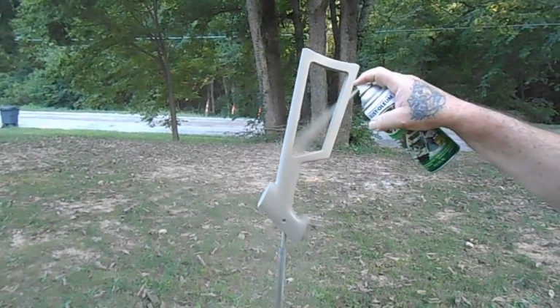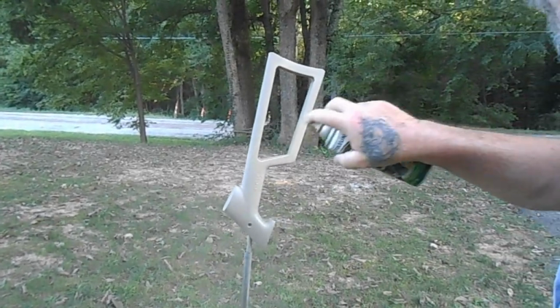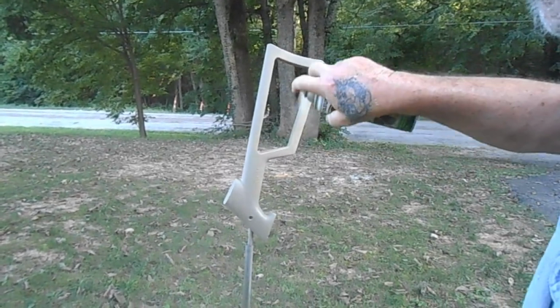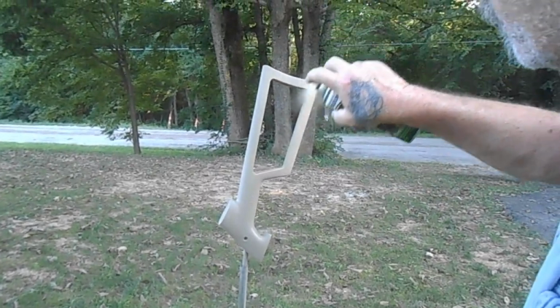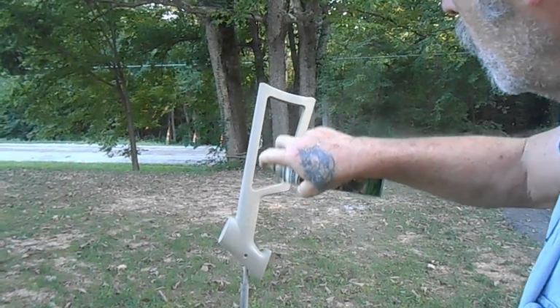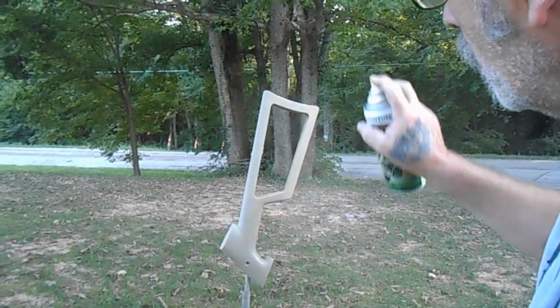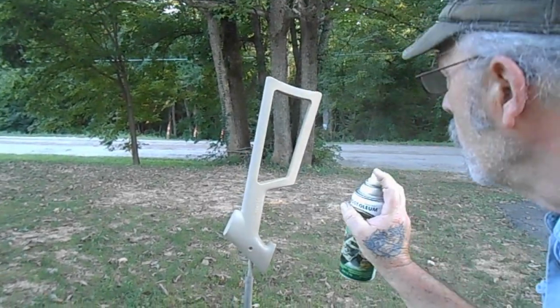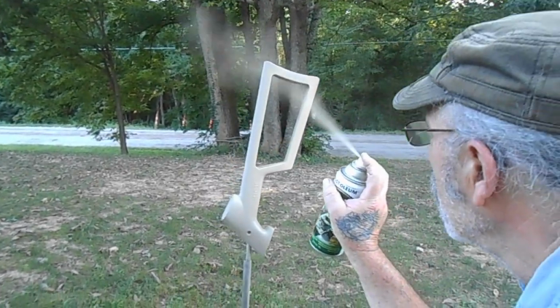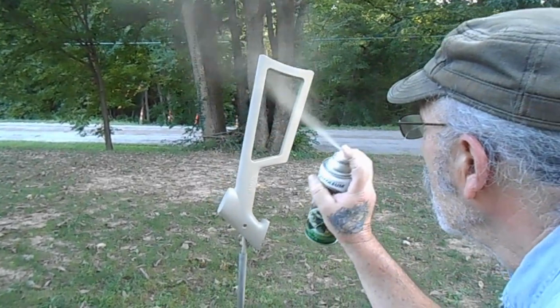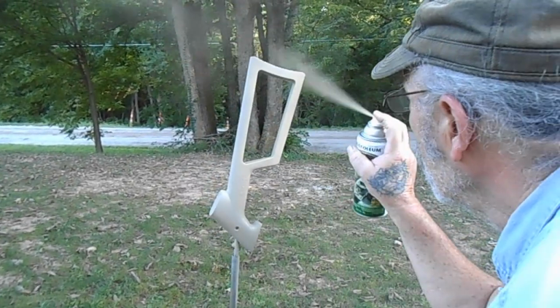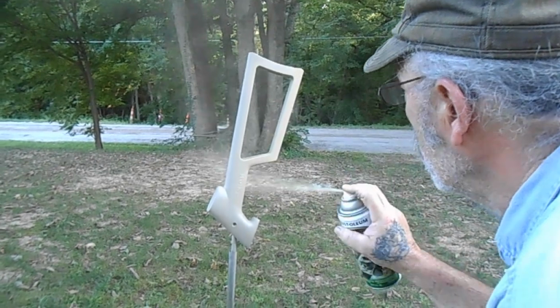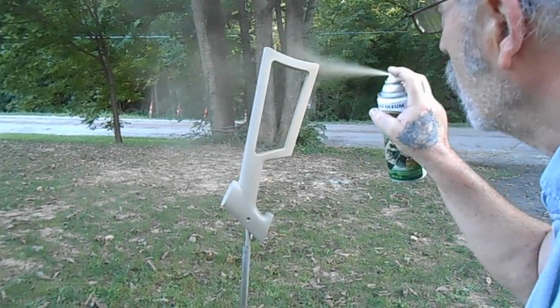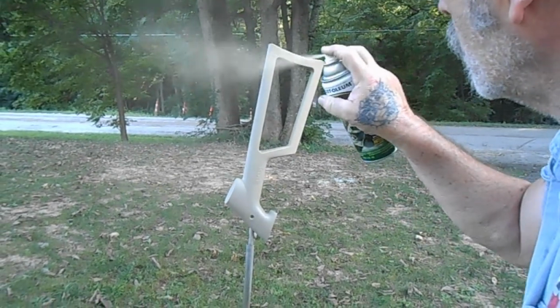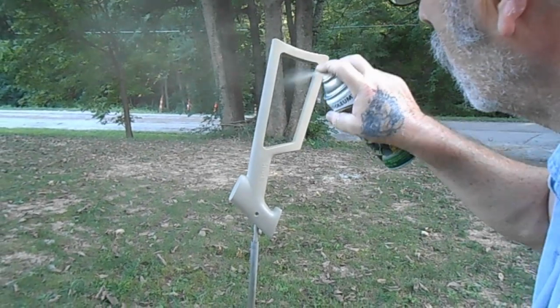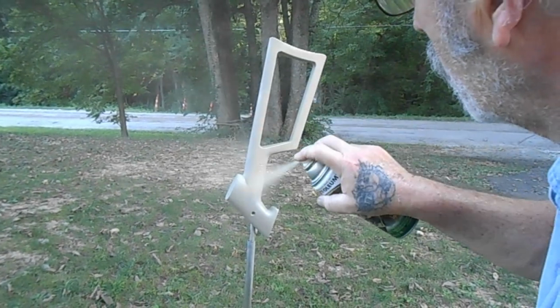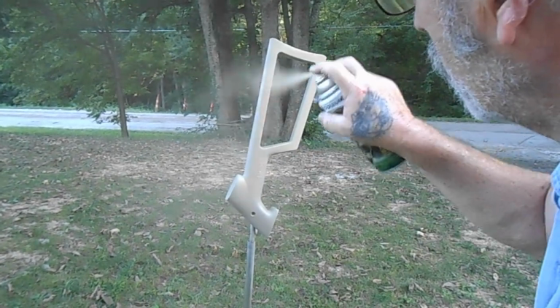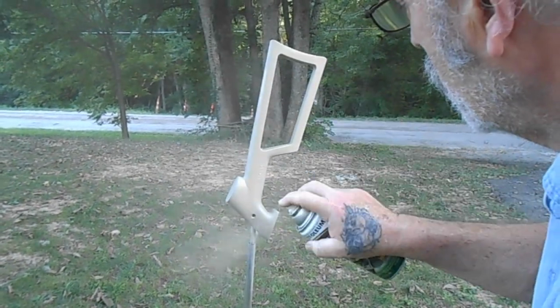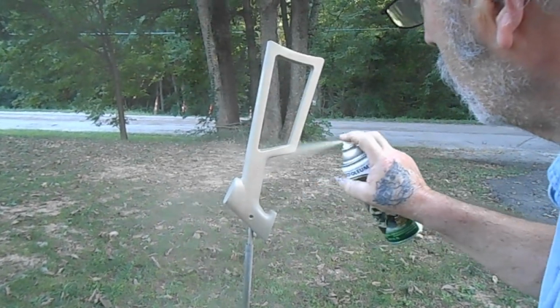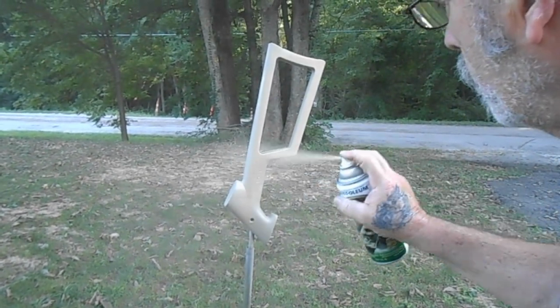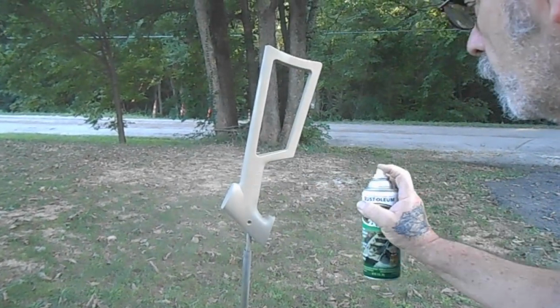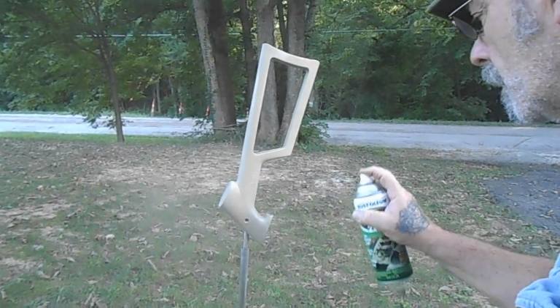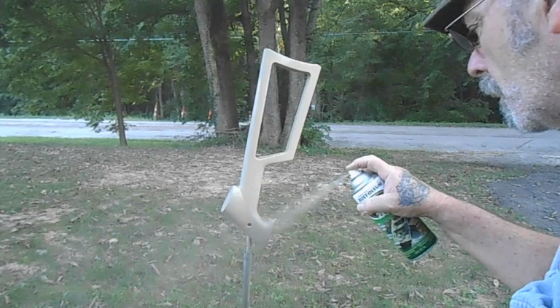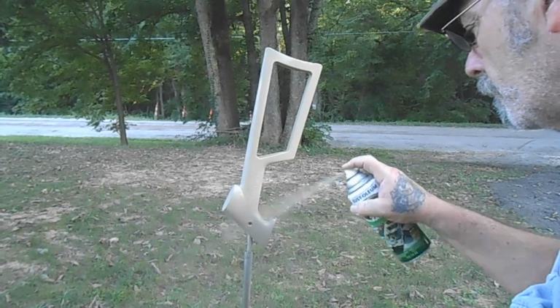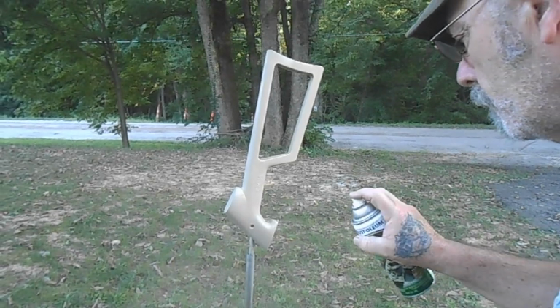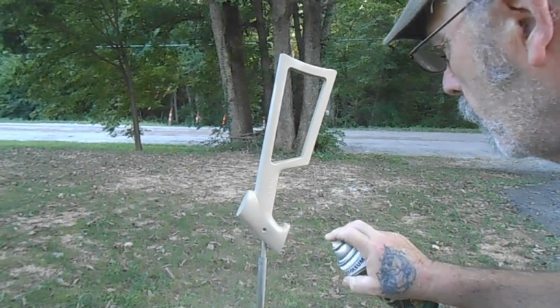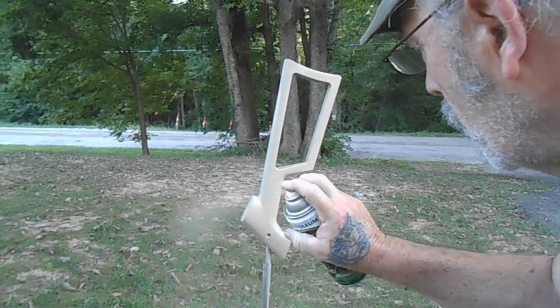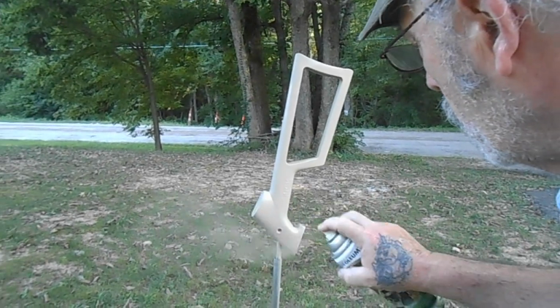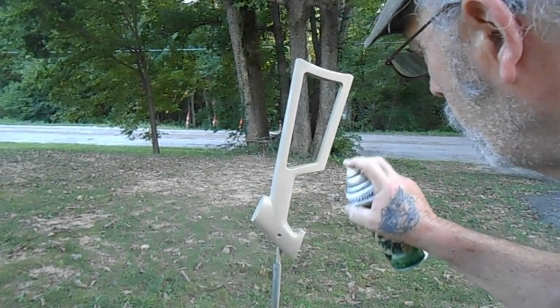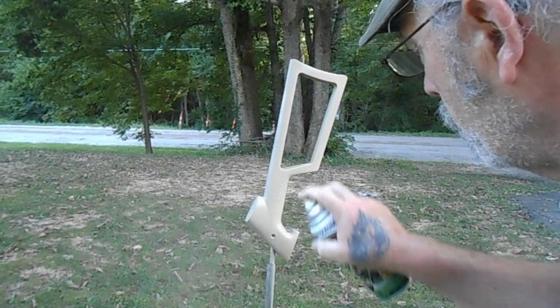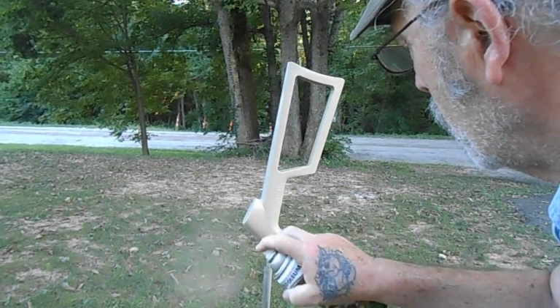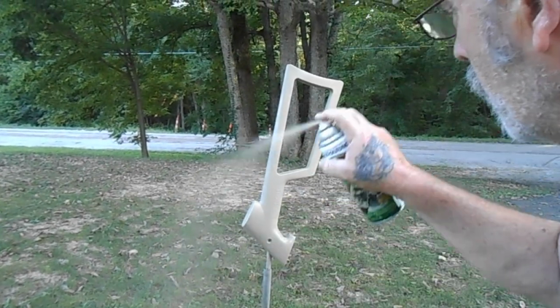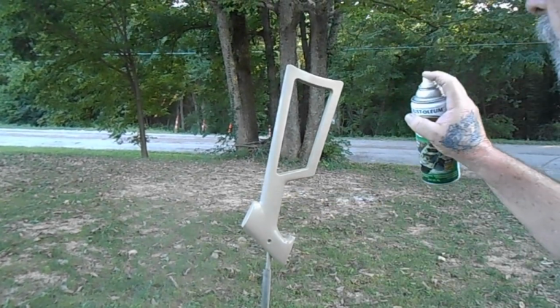Now we're just hitting it with a second coat. We're thinking we might just do the stock and leave the rest of it black, just leave the stock in this color — we're not sure yet. Right now we're just doing this.